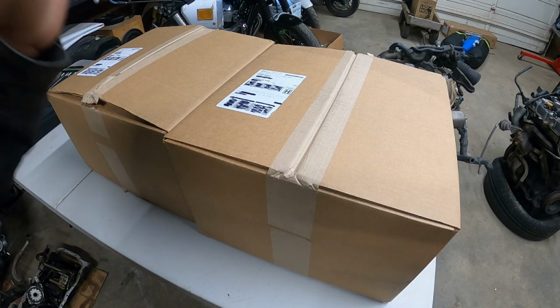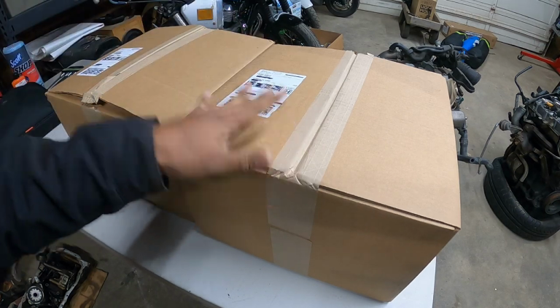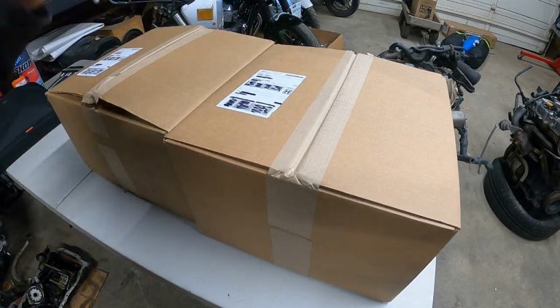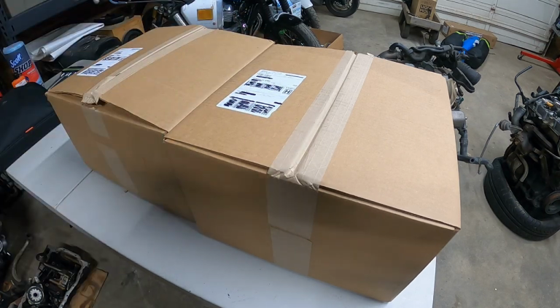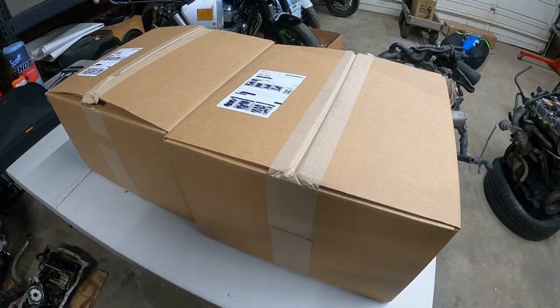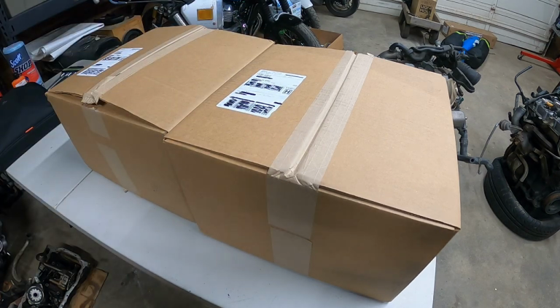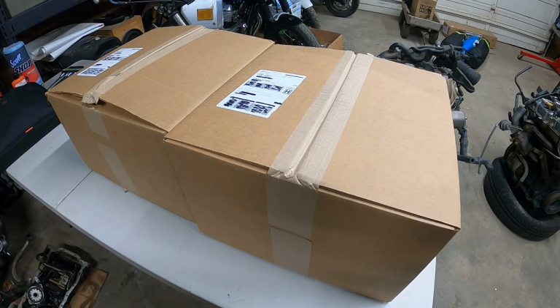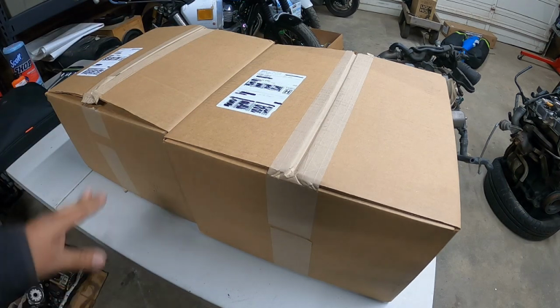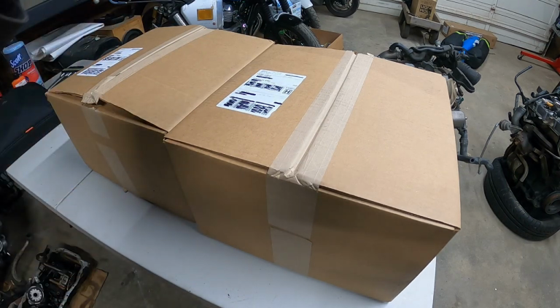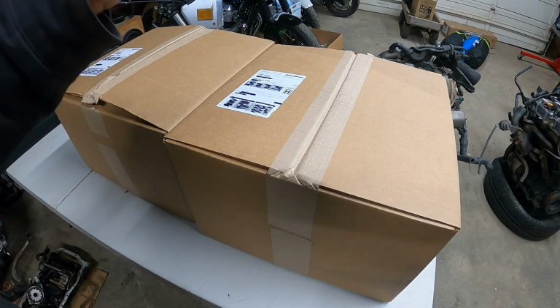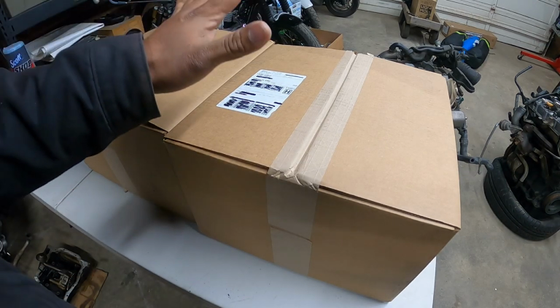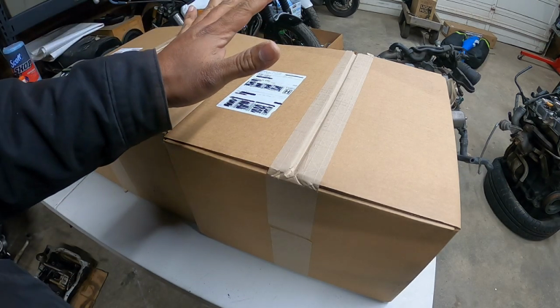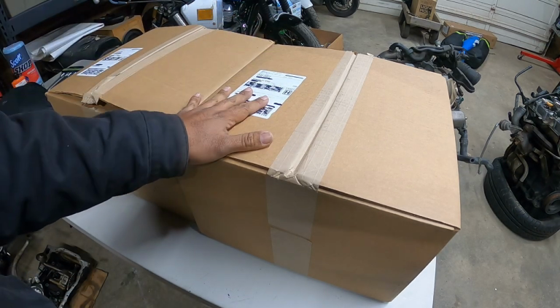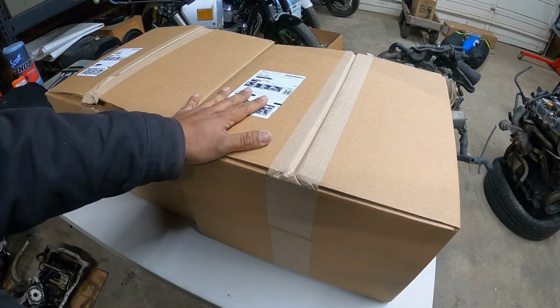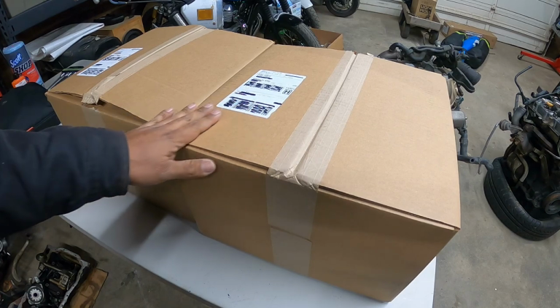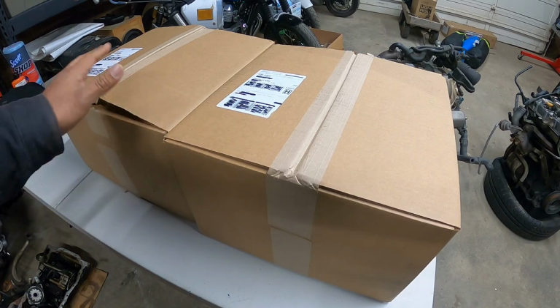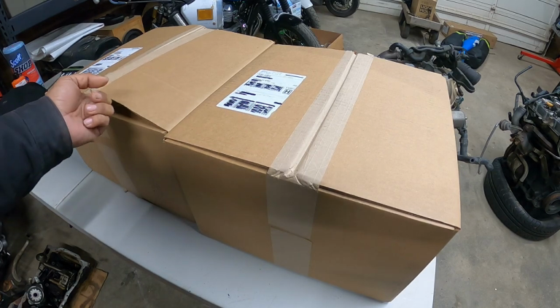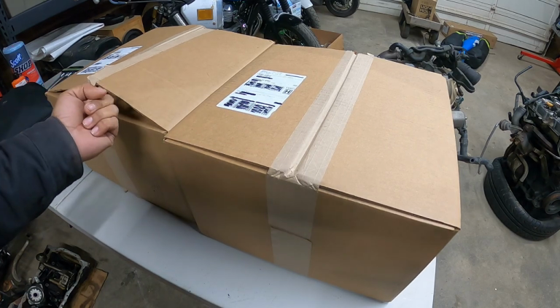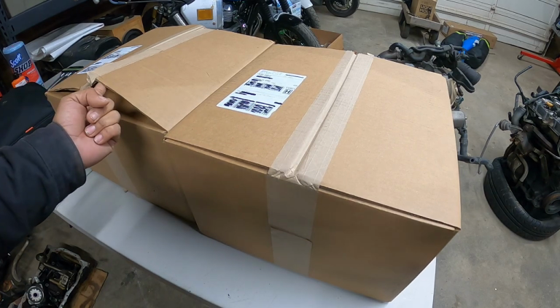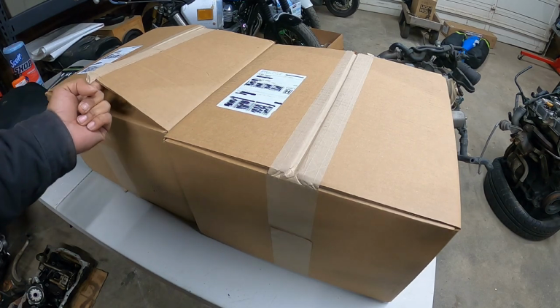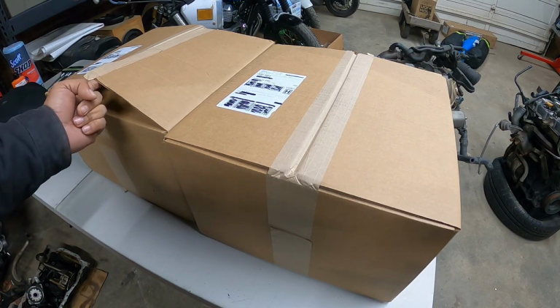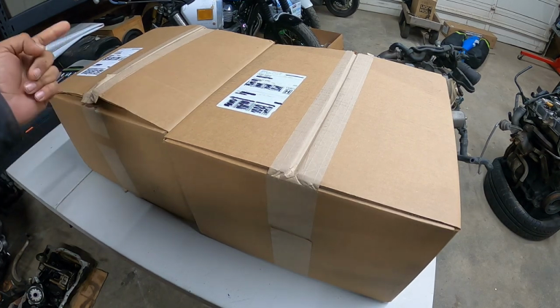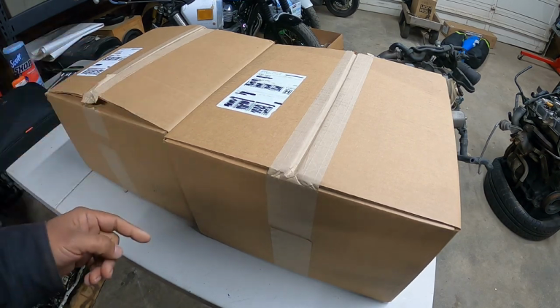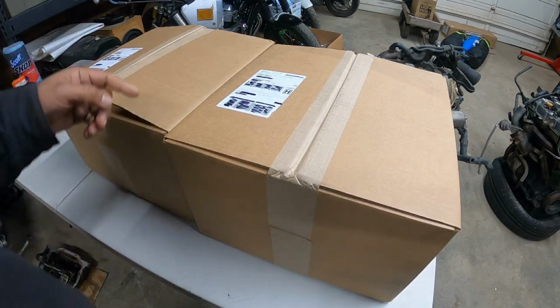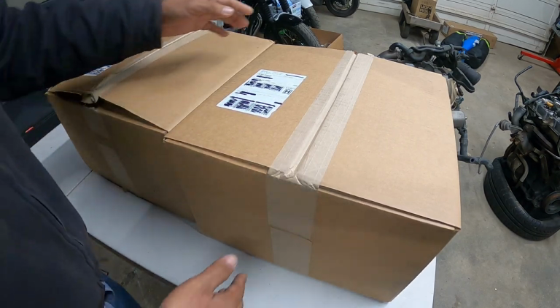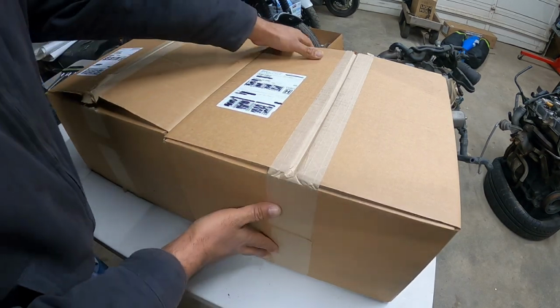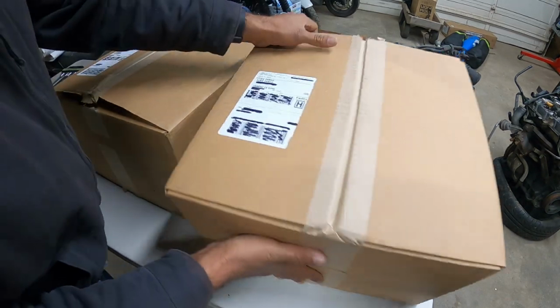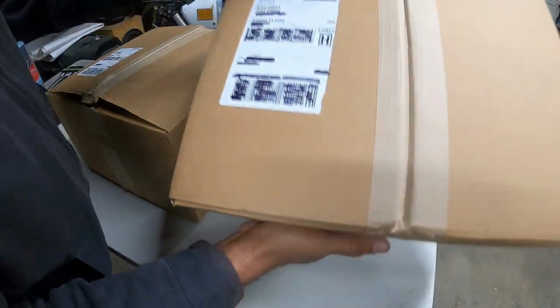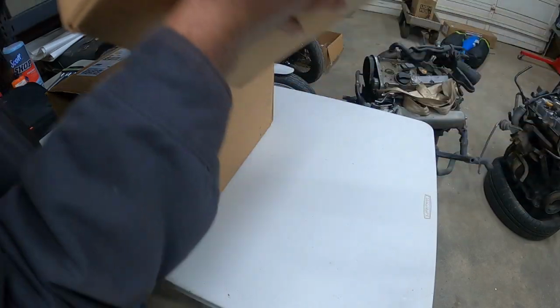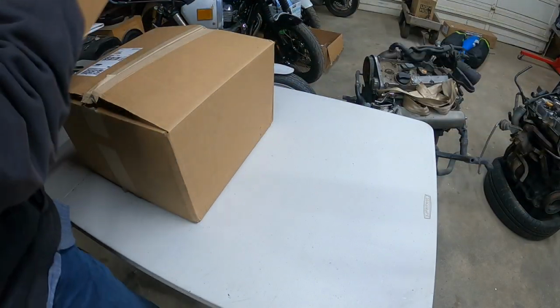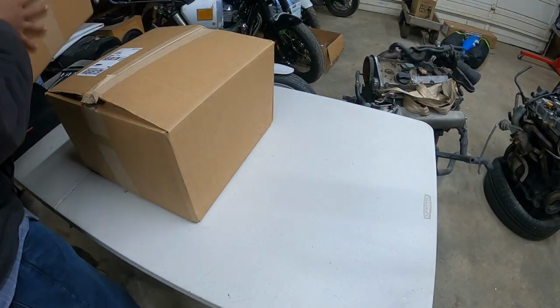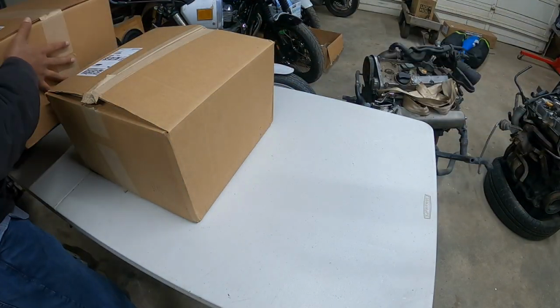So, back now from the word from our sponsor. We're going to open up a box. This one's already pretty much partially opened up, so we're going to open this guy first. This one's light as all heck.